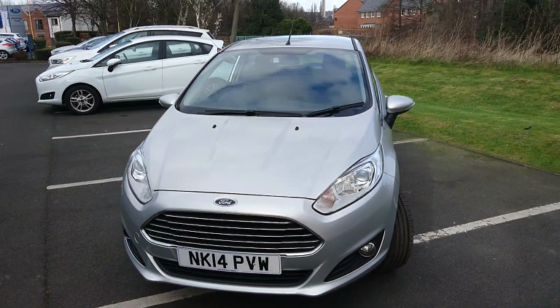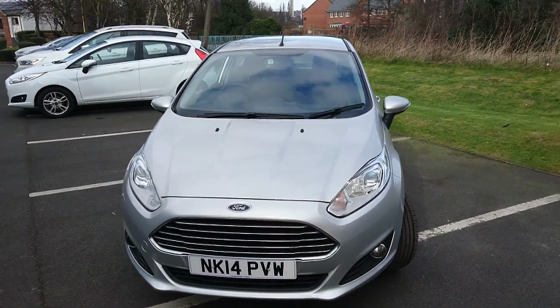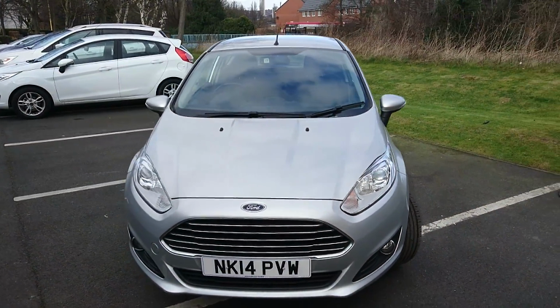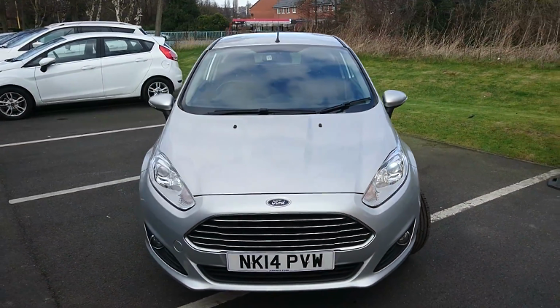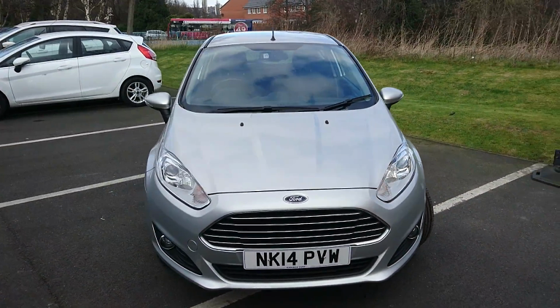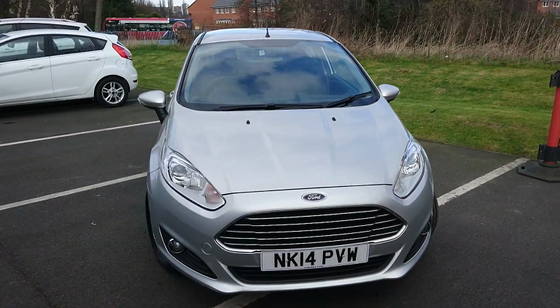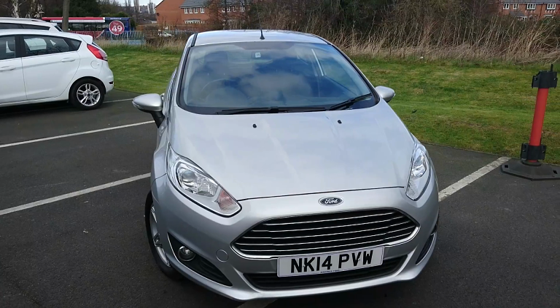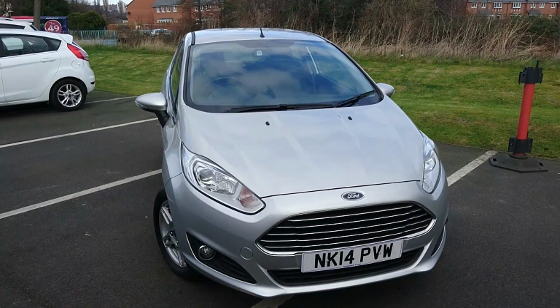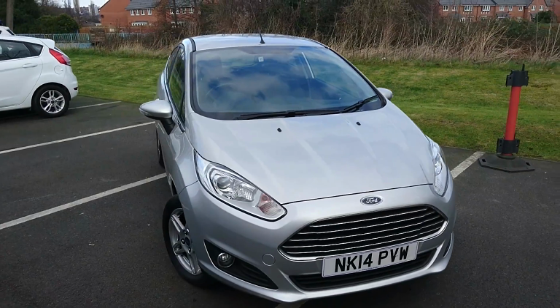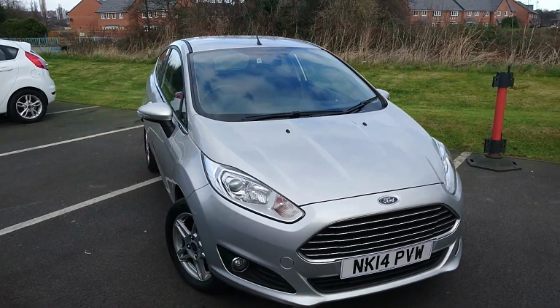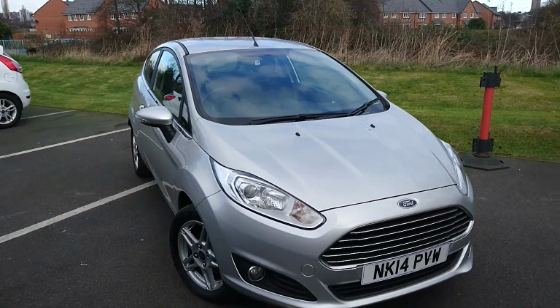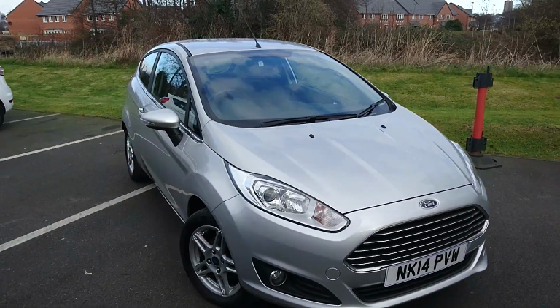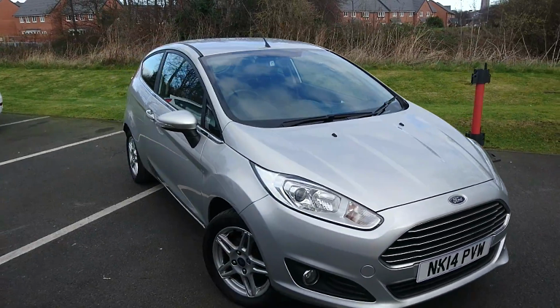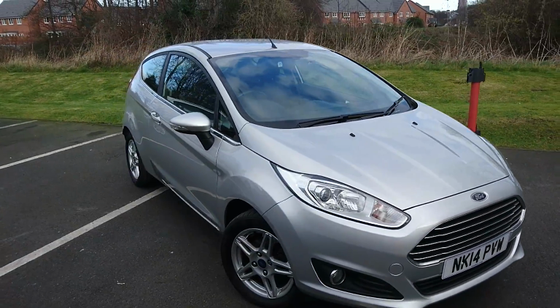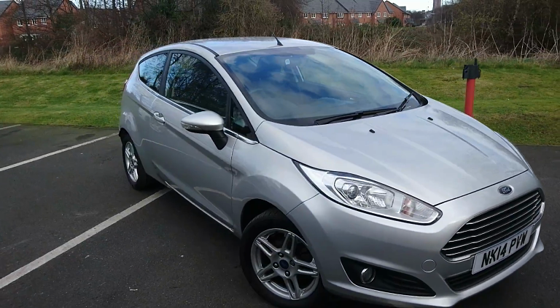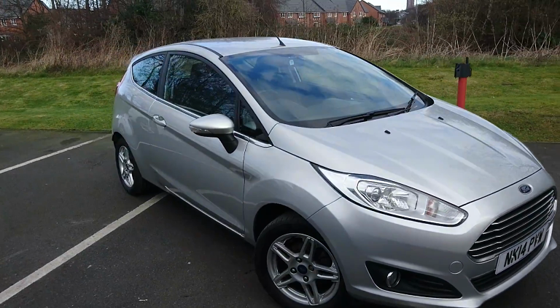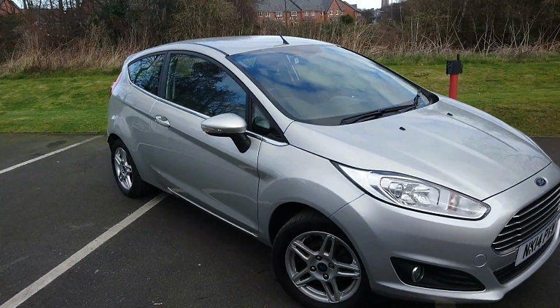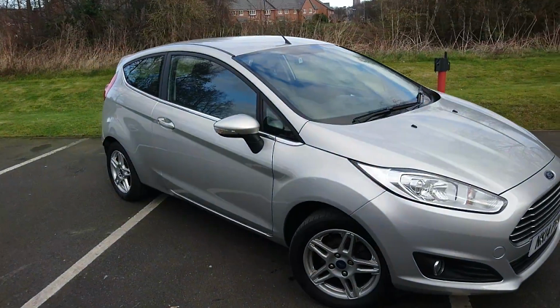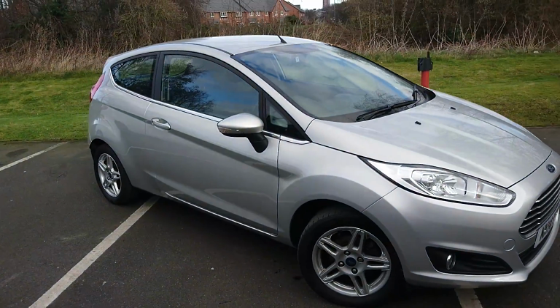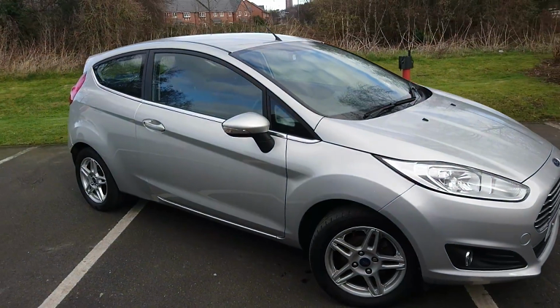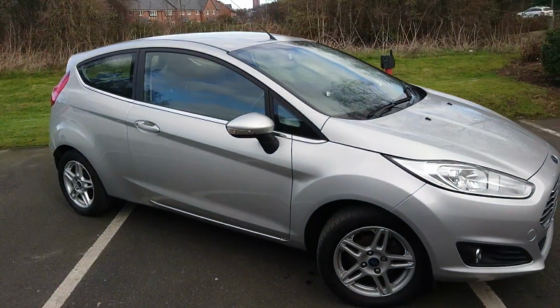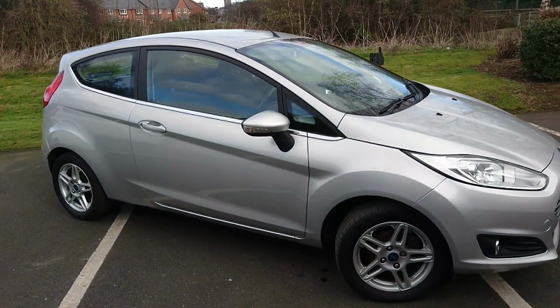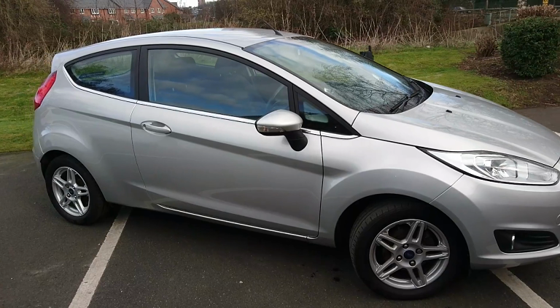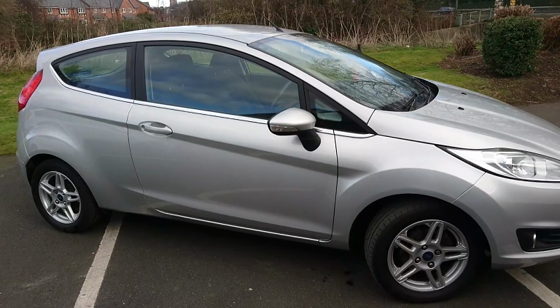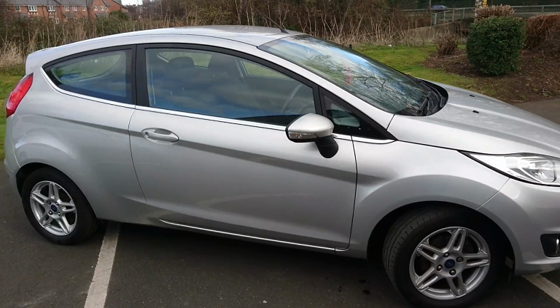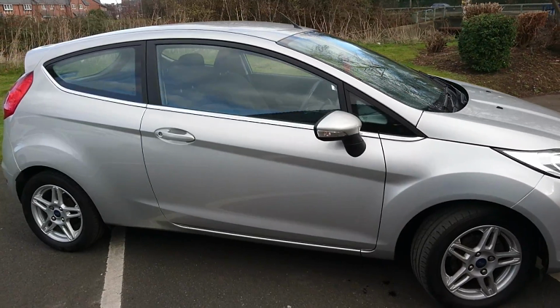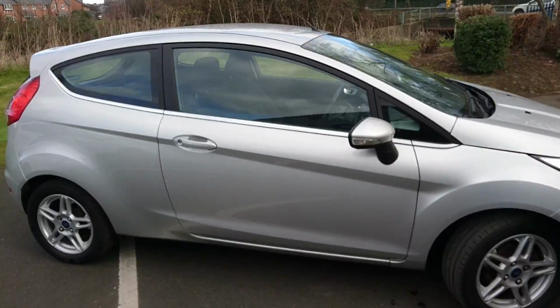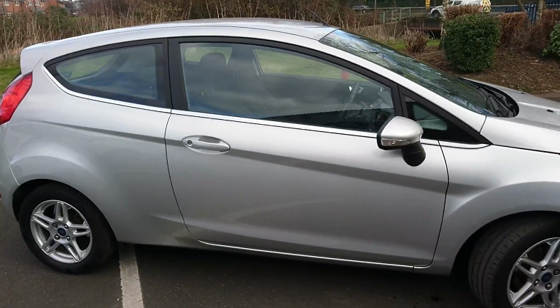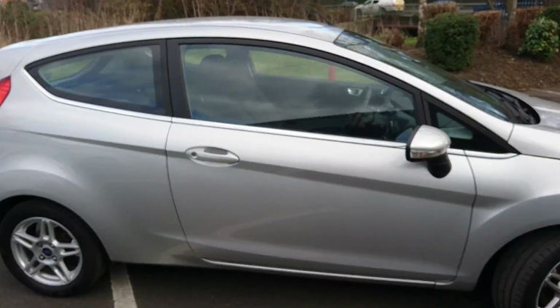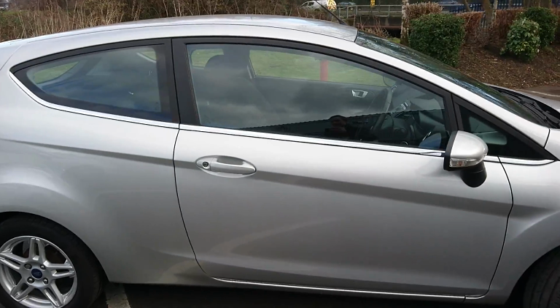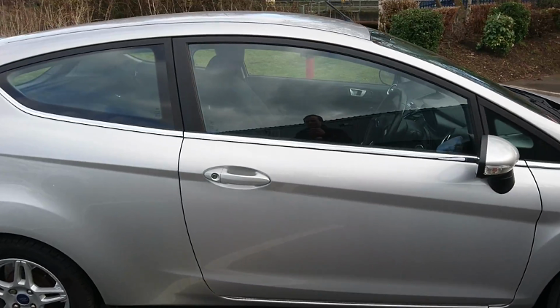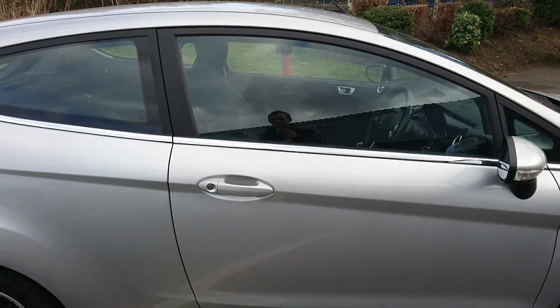You've got a heated front windscreen, Bluetooth, air conditioning, voice control, and central locking — everything you would expect of a little city car.